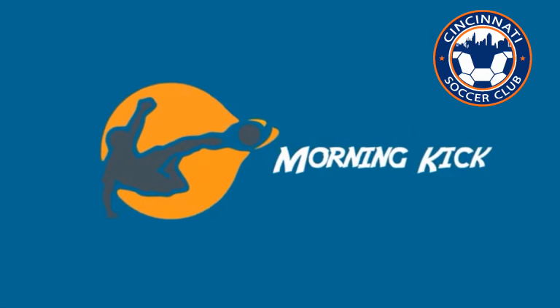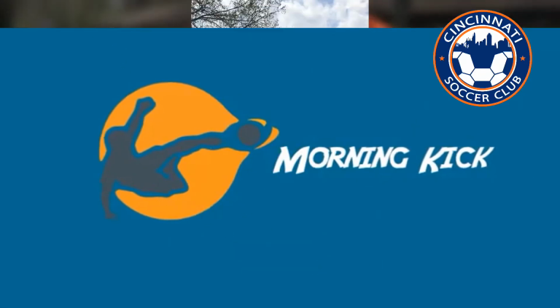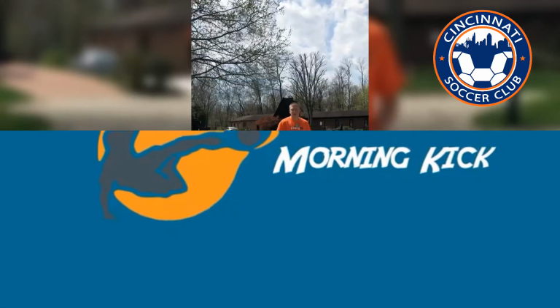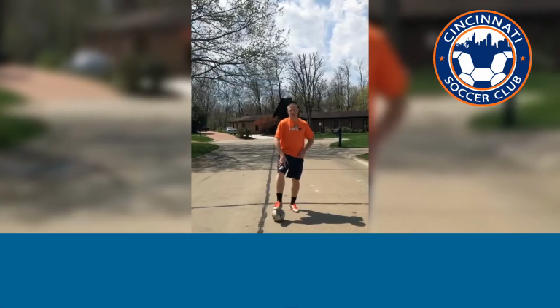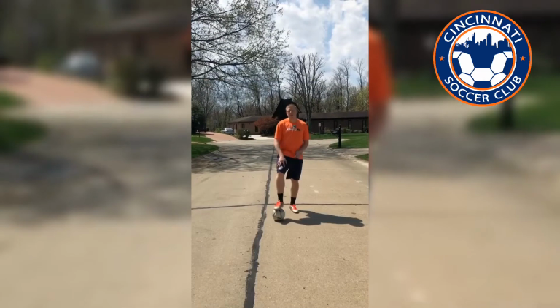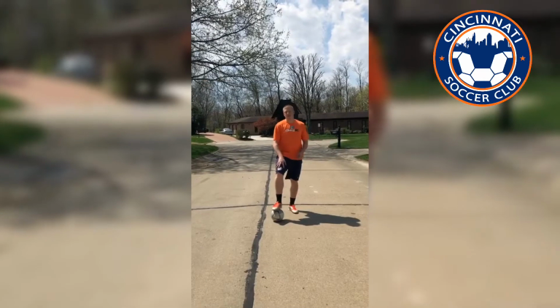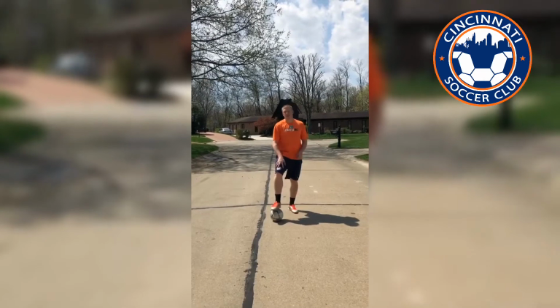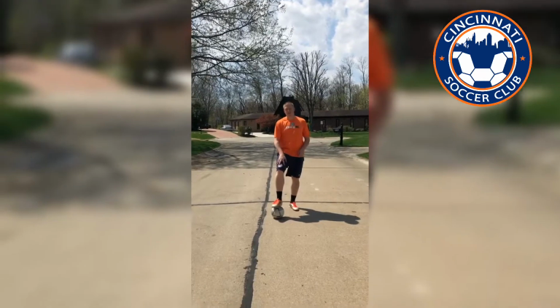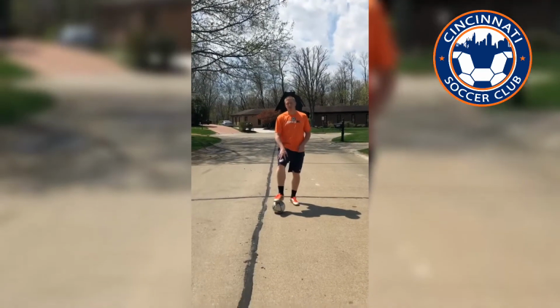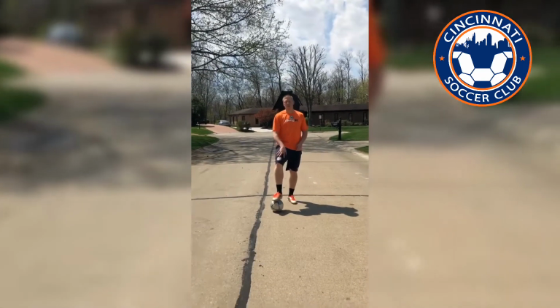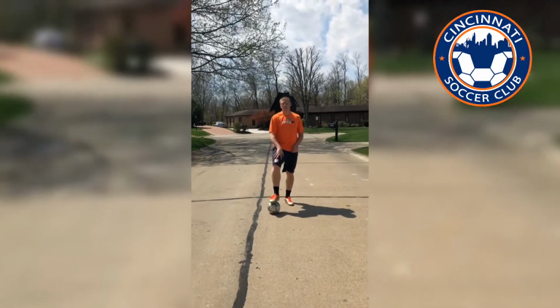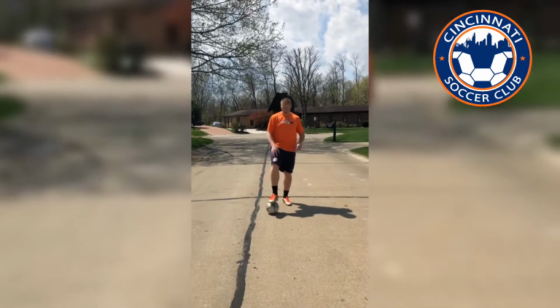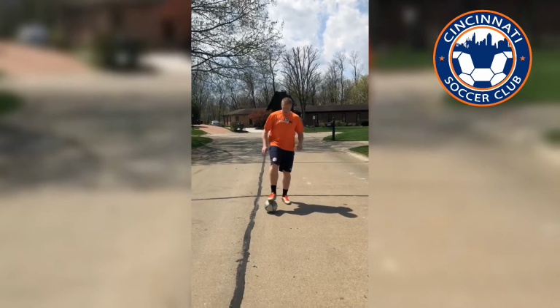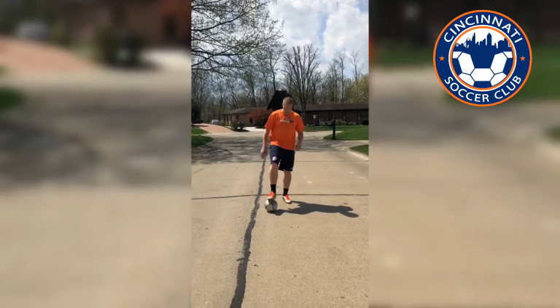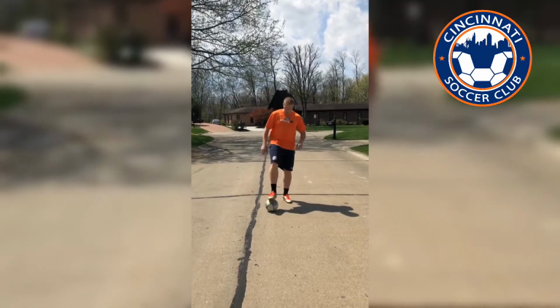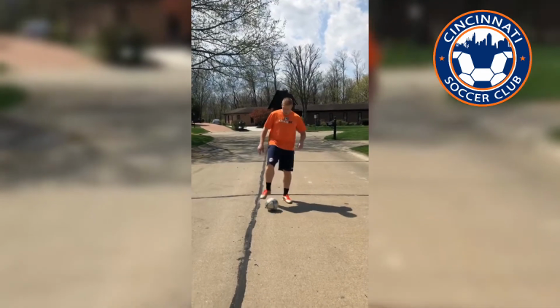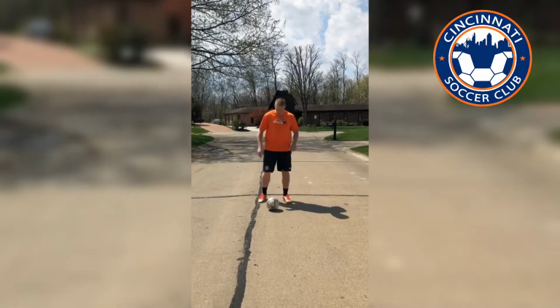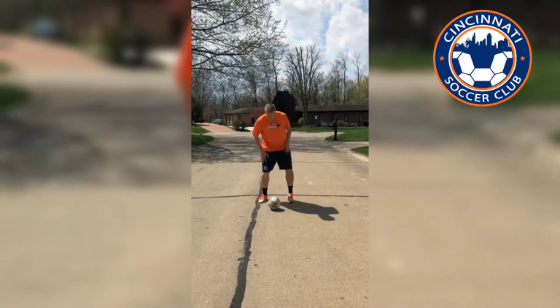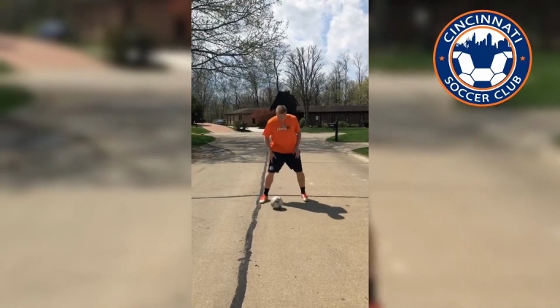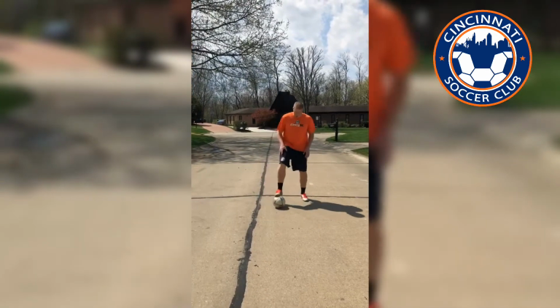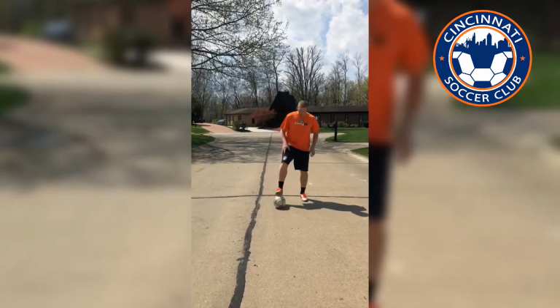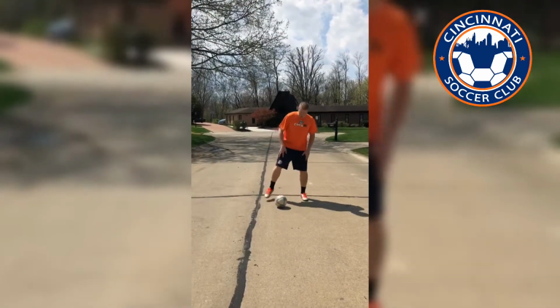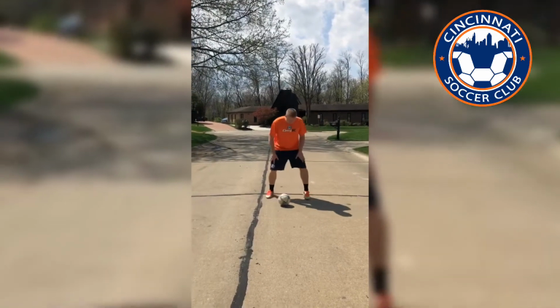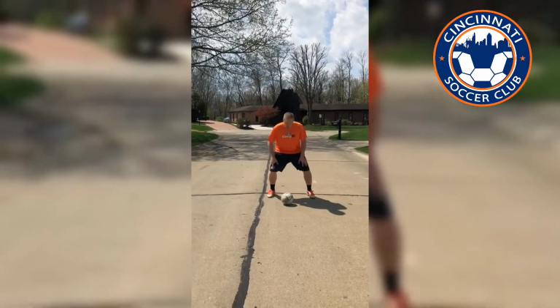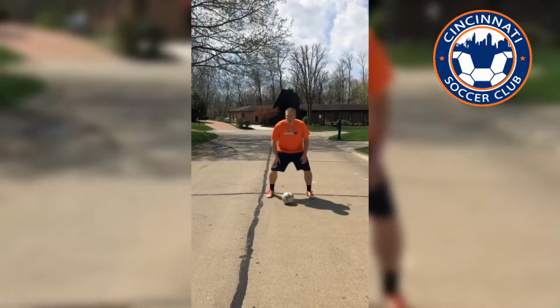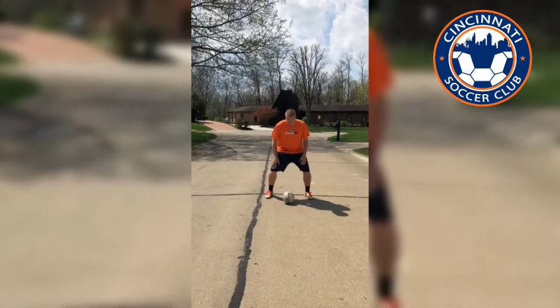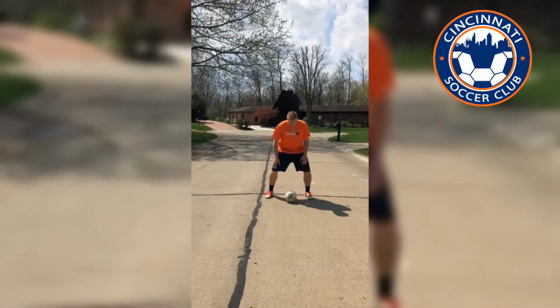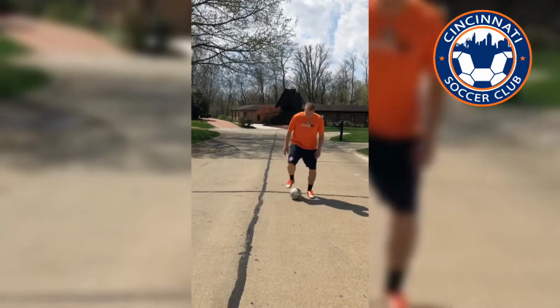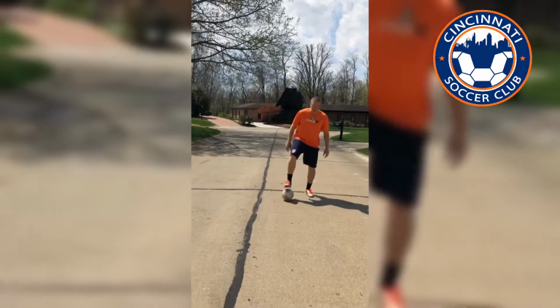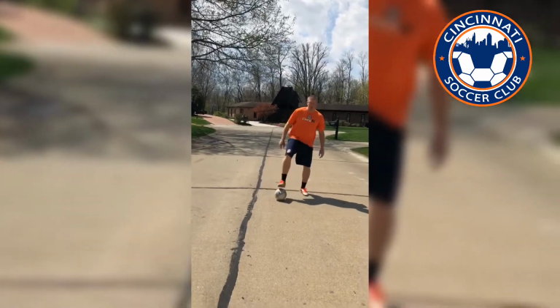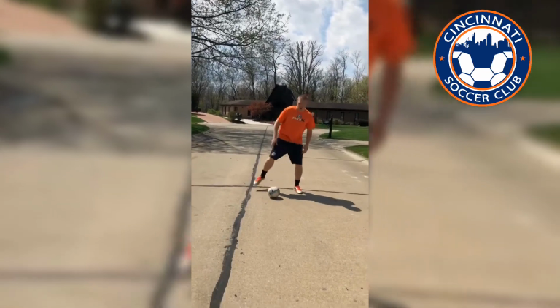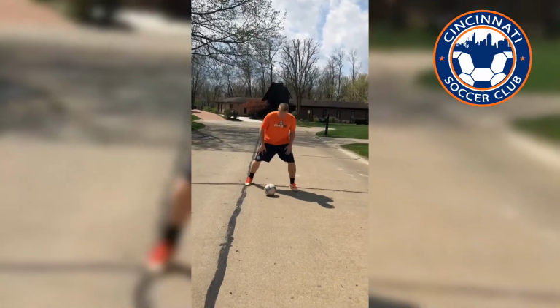I'm Coach Eric and this move is the scissors. To do this move correctly, we want to make sure that we have good balance and we're nice and low and we're on the ball with our feet so we can change direction quickly.